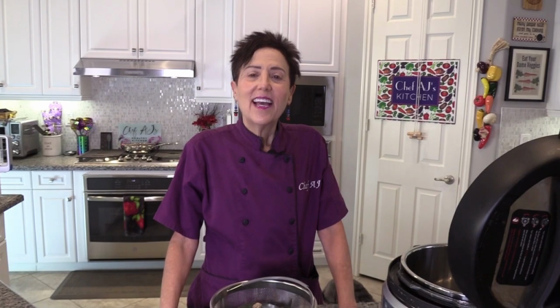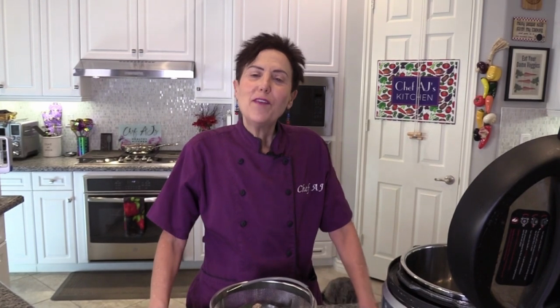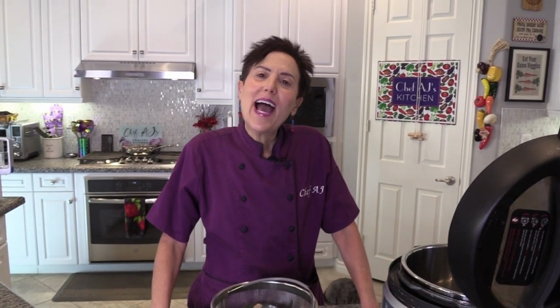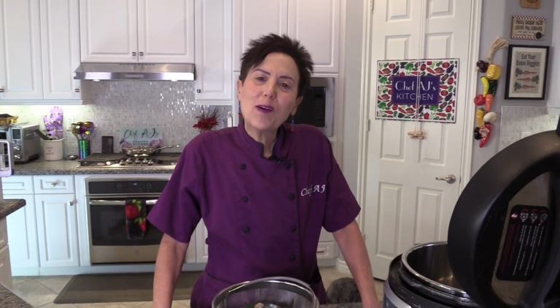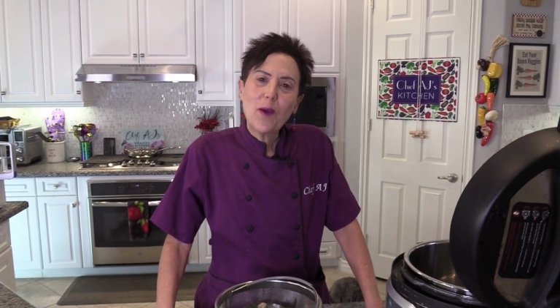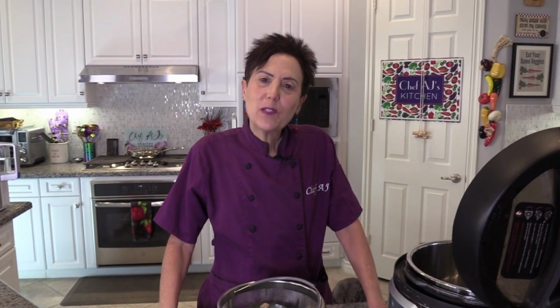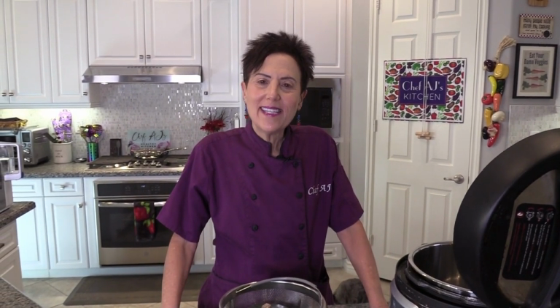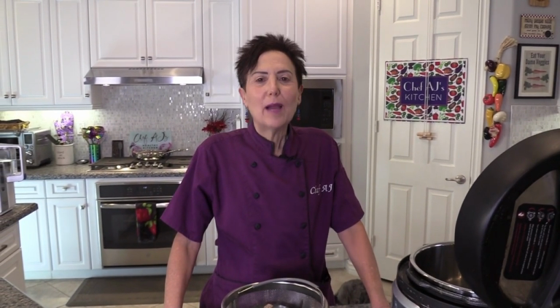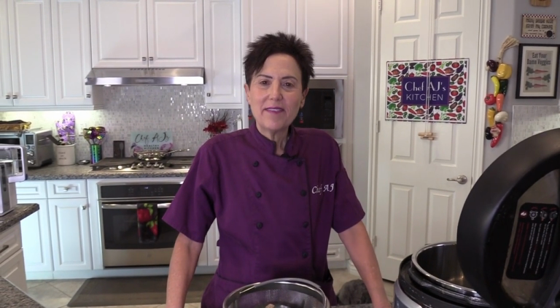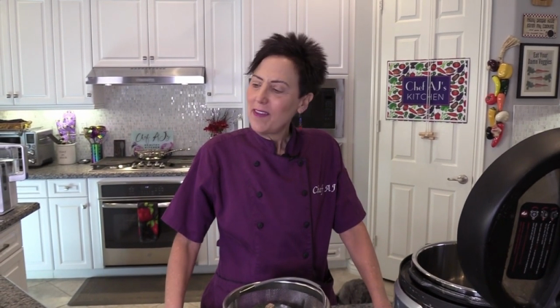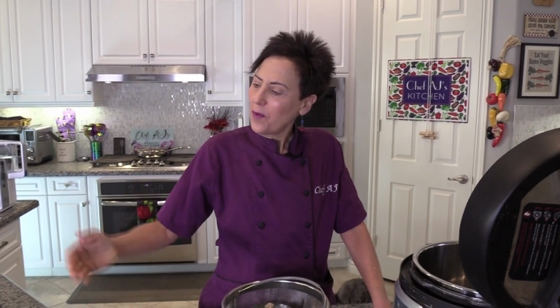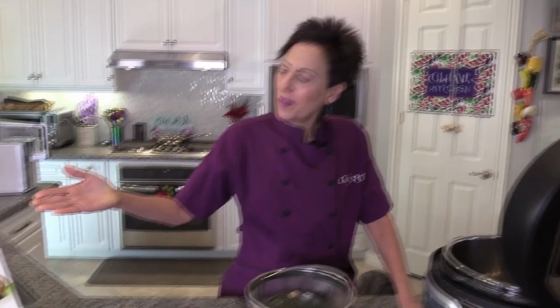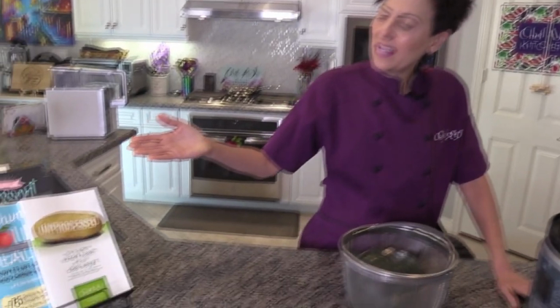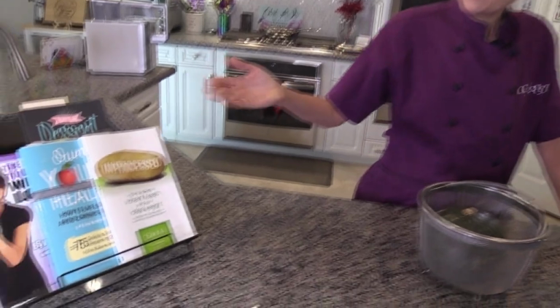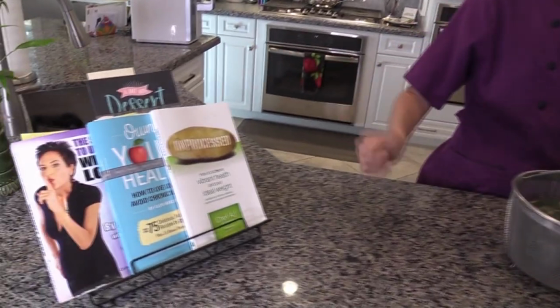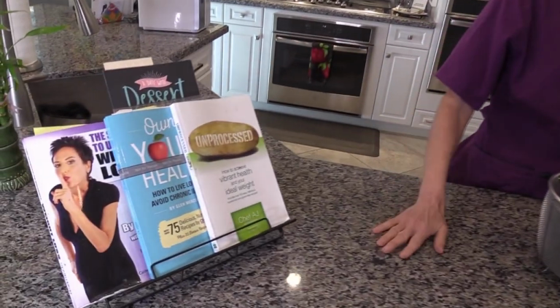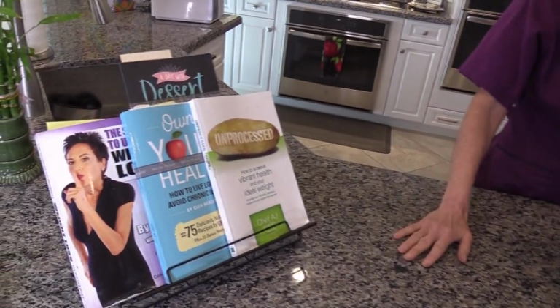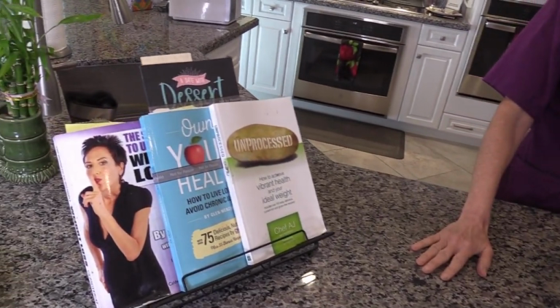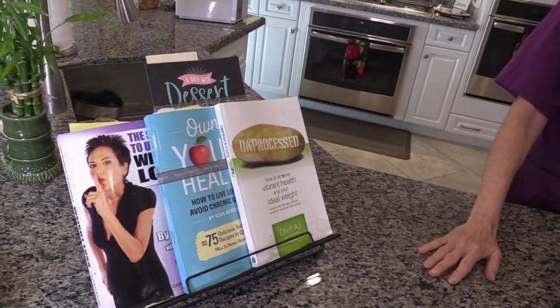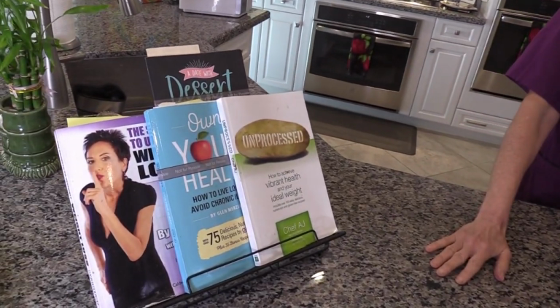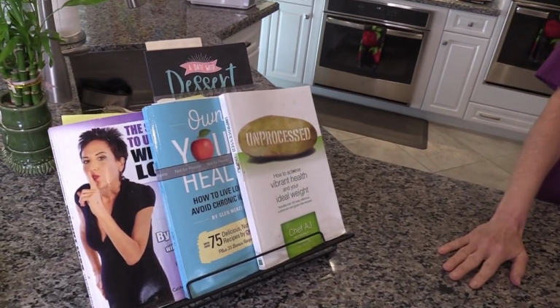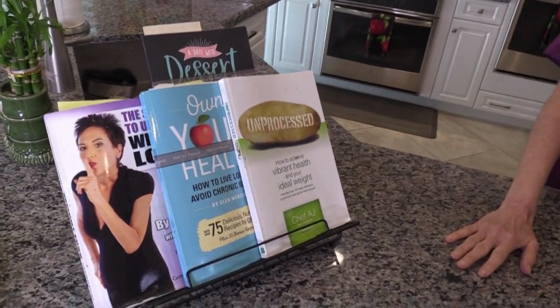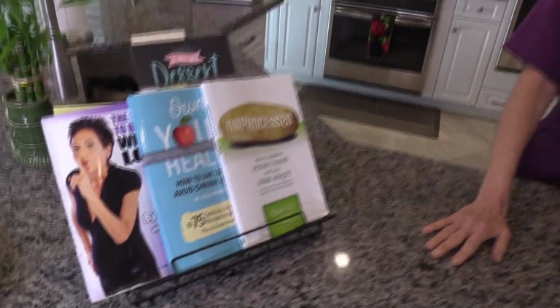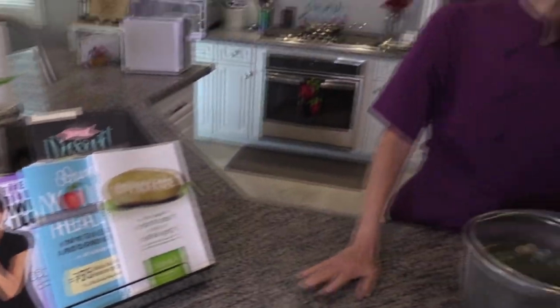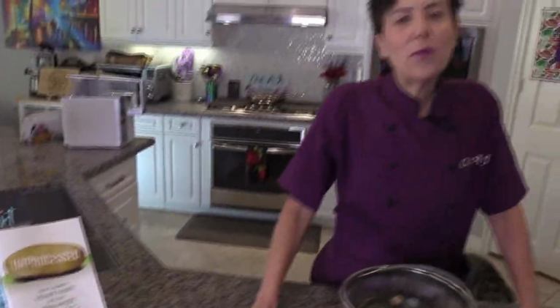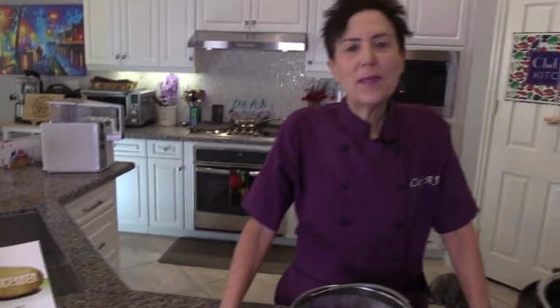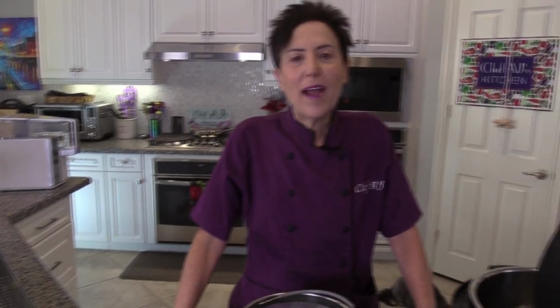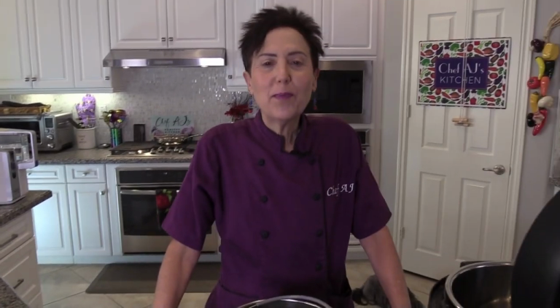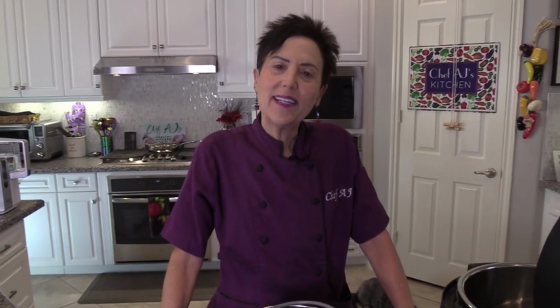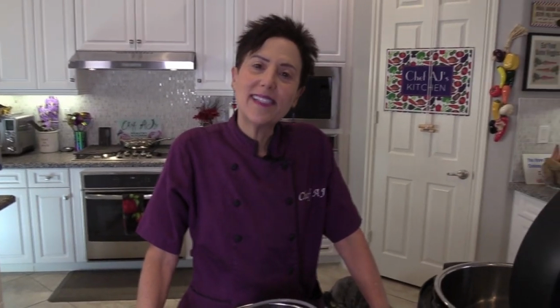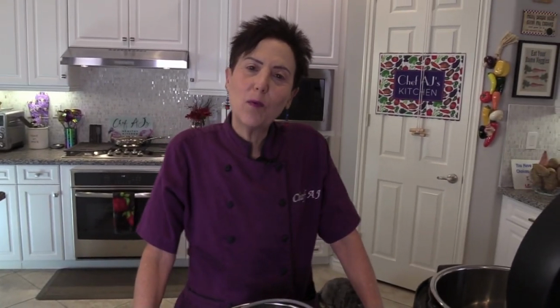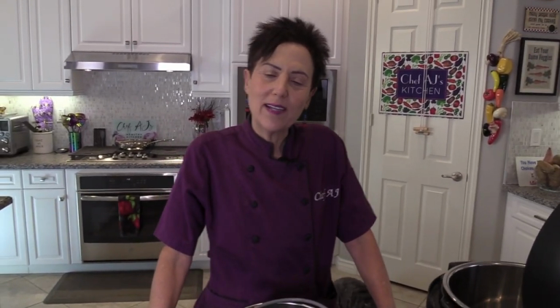Hey everybody and welcome to Weight Loss Wednesday. I'm Chef AJ, the author of Unprocessed, The Secrets to Ultimate Weight Loss and Own Your Health. This is where I show you recipes for healthy, permanent and sustainable weight loss.